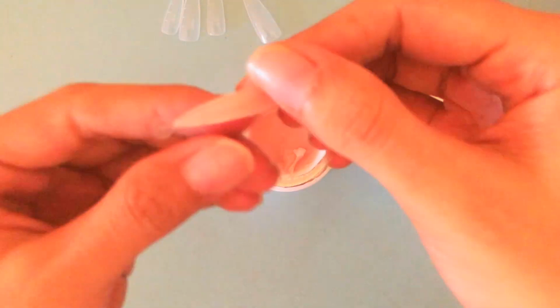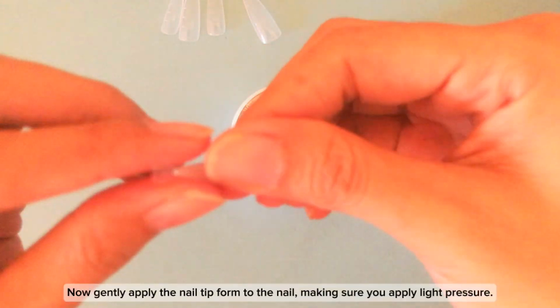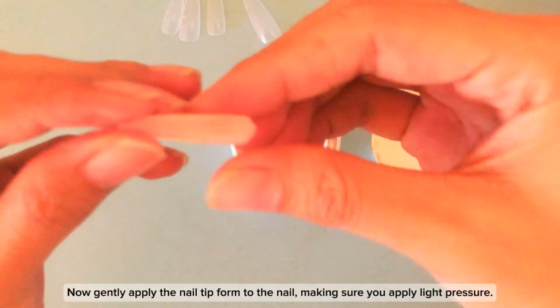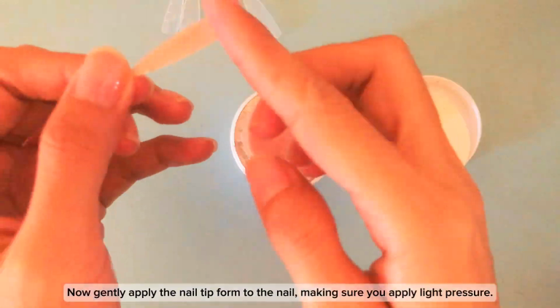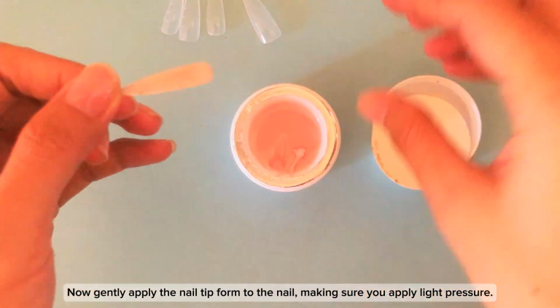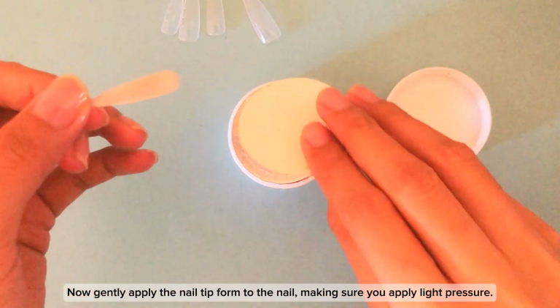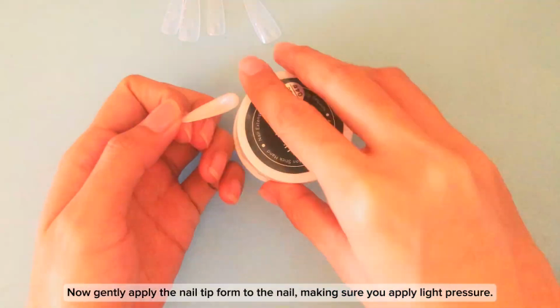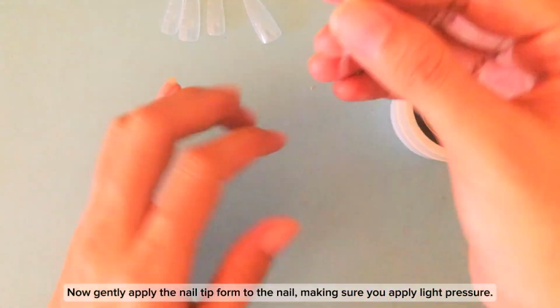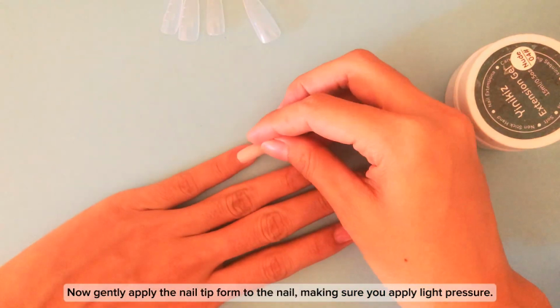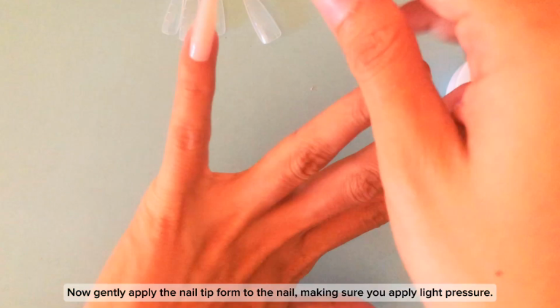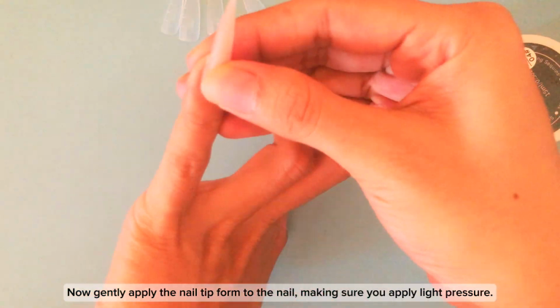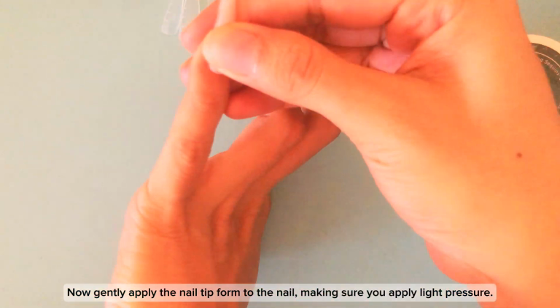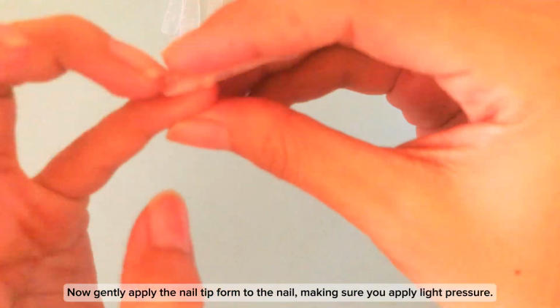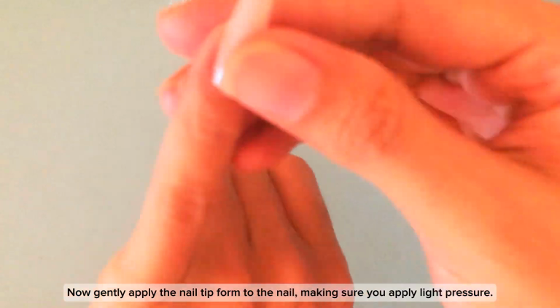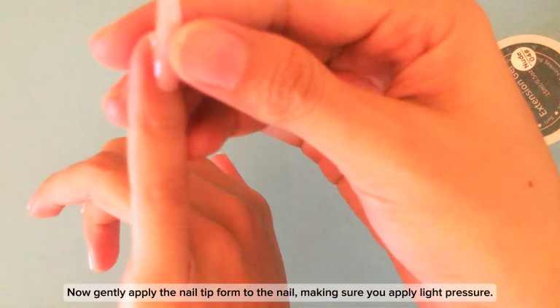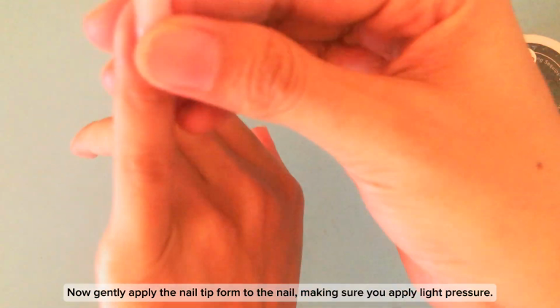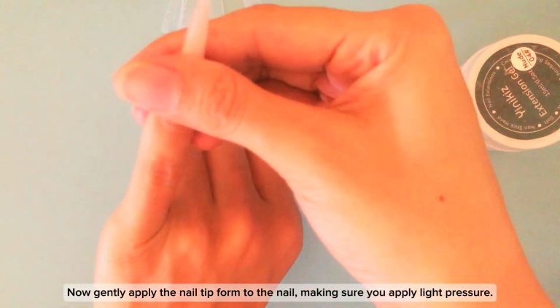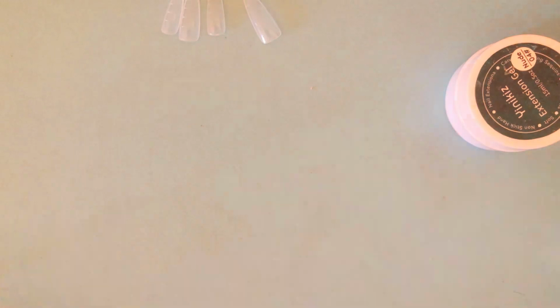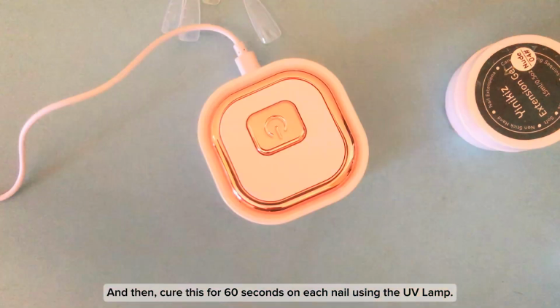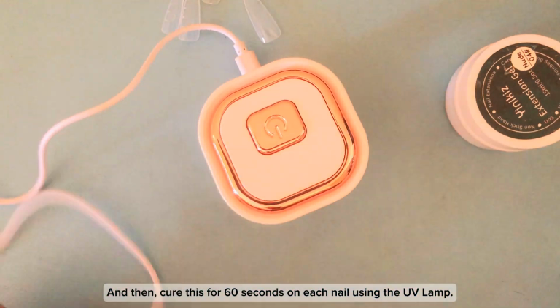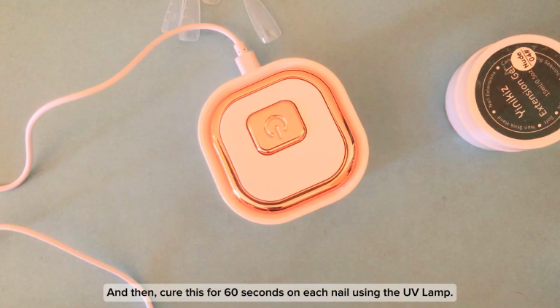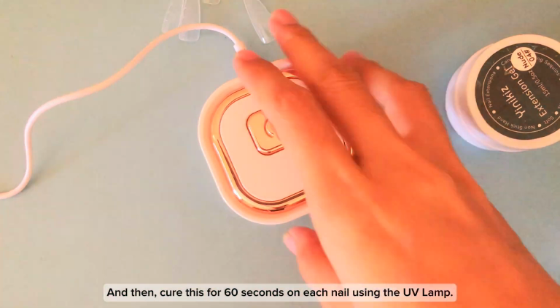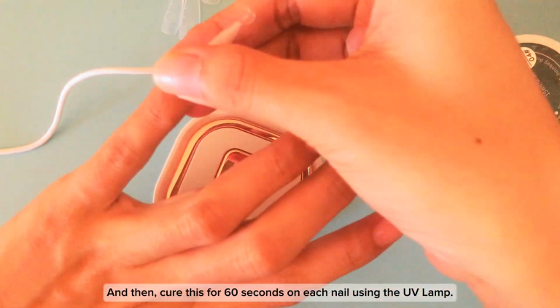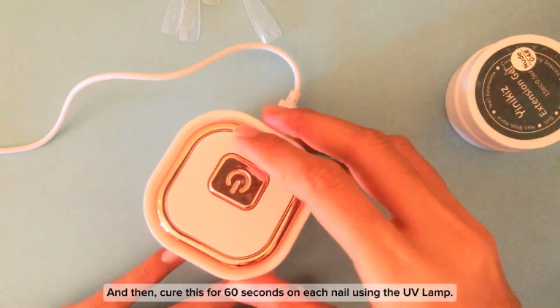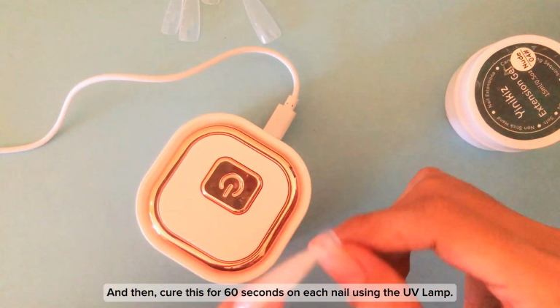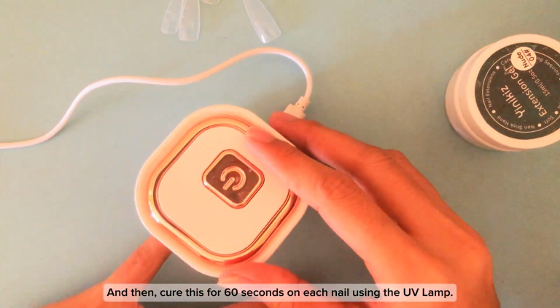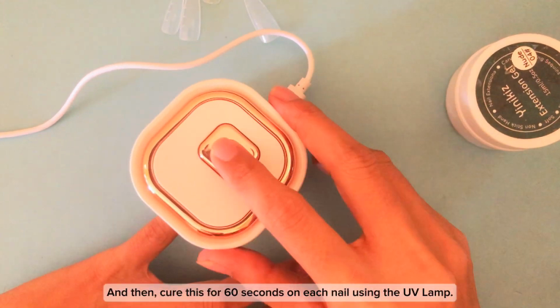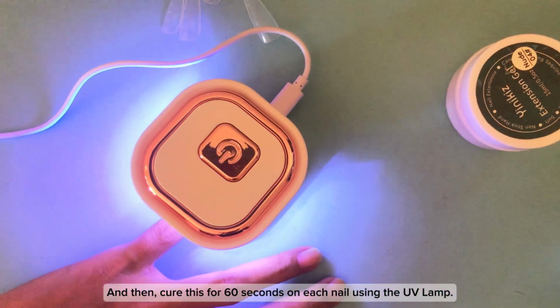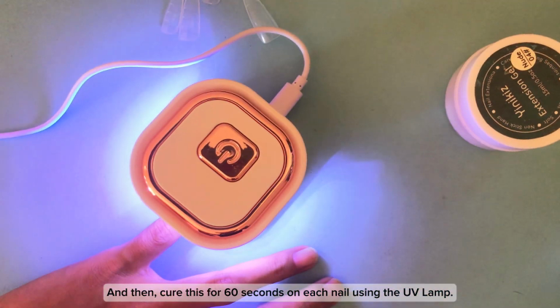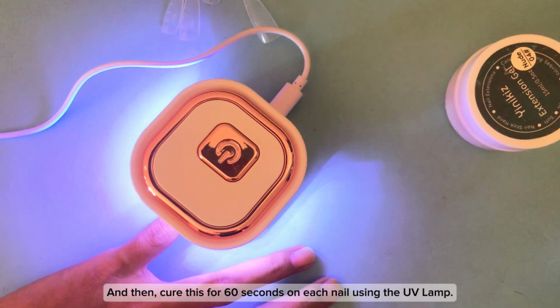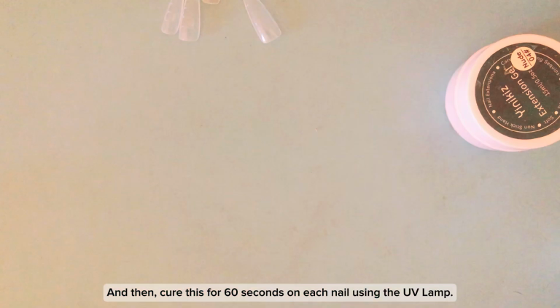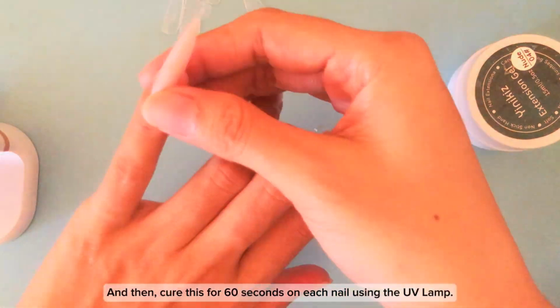Now gently apply the nail tip form to the nail, making sure you apply light pressure. Then cure this for 60 seconds on each nail using the UV lamp.